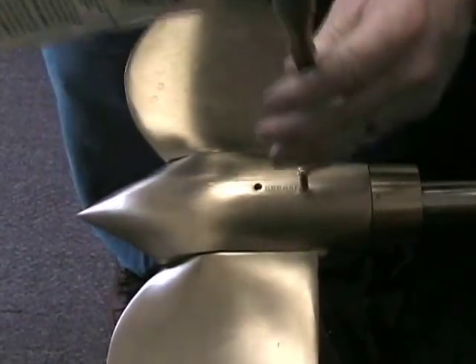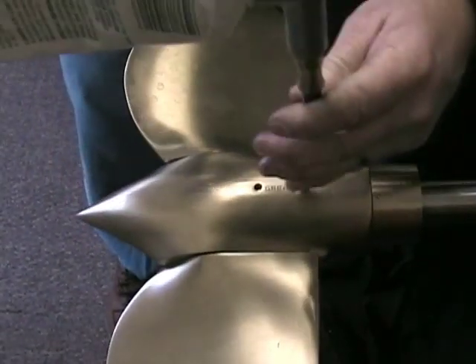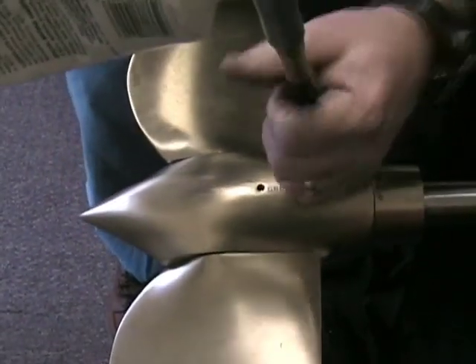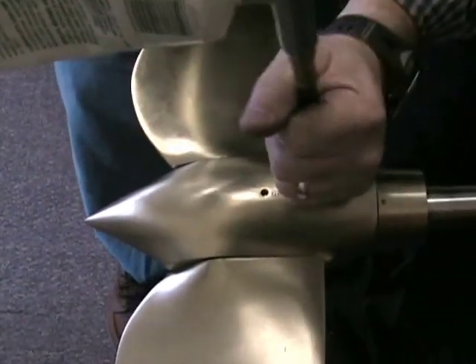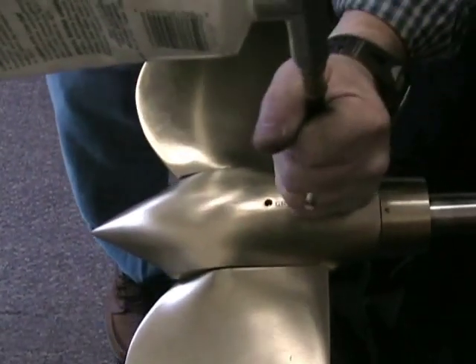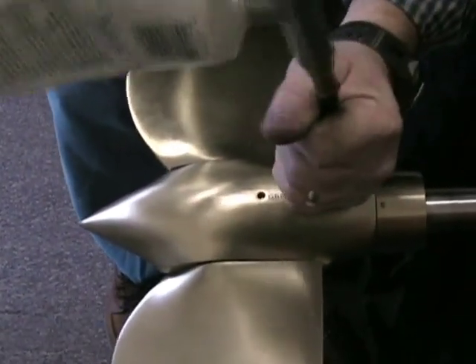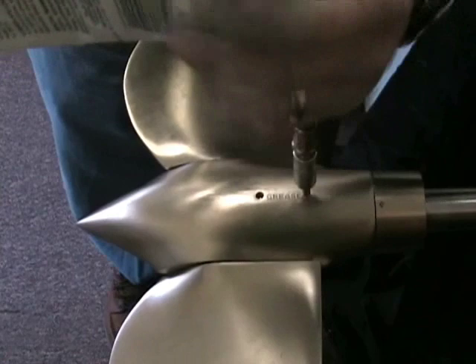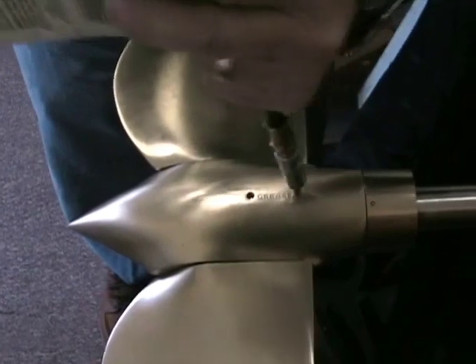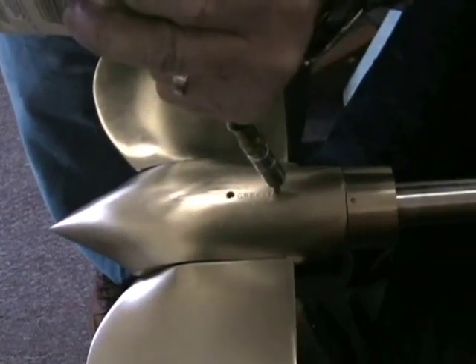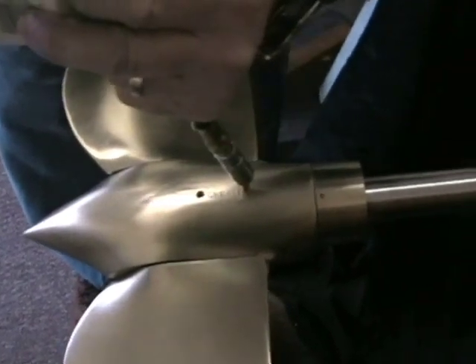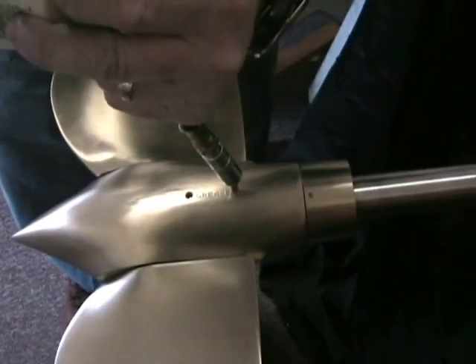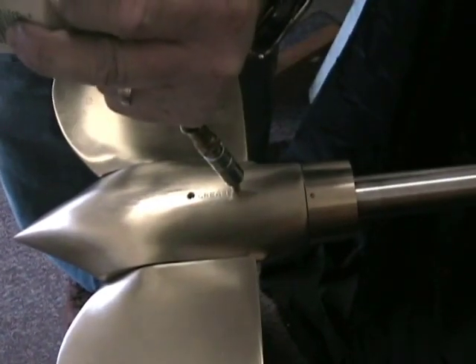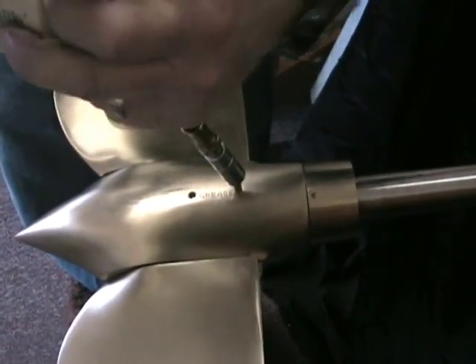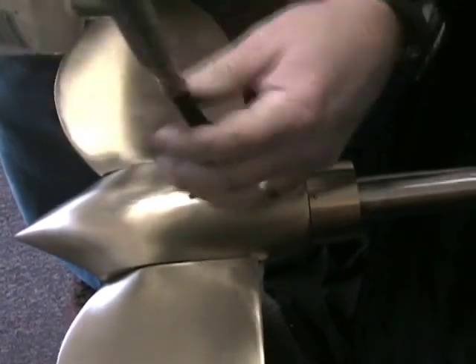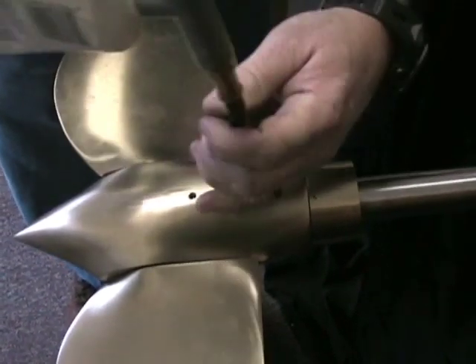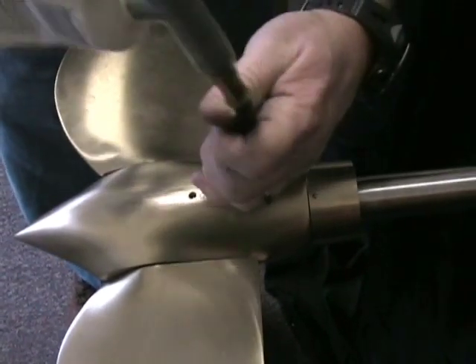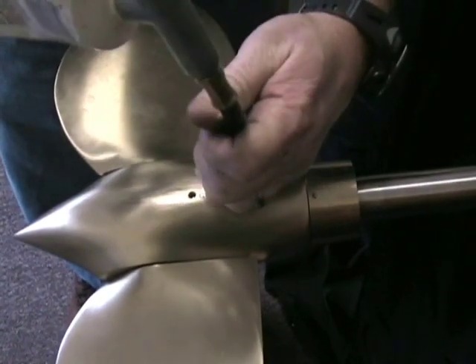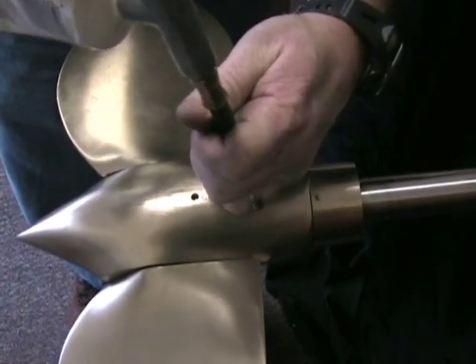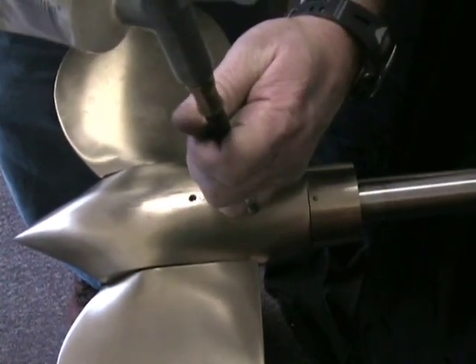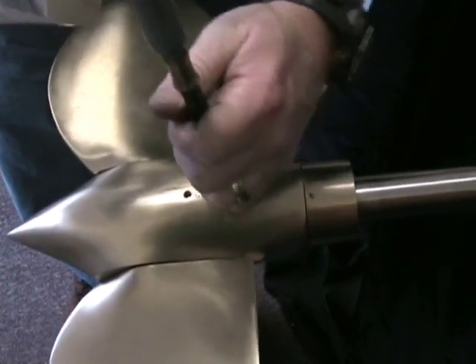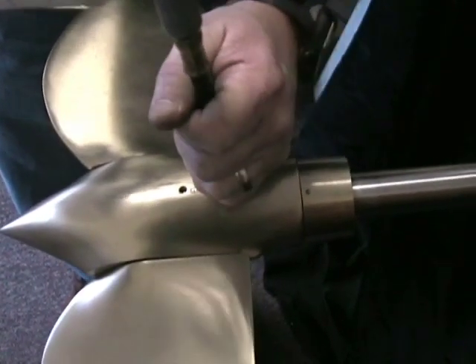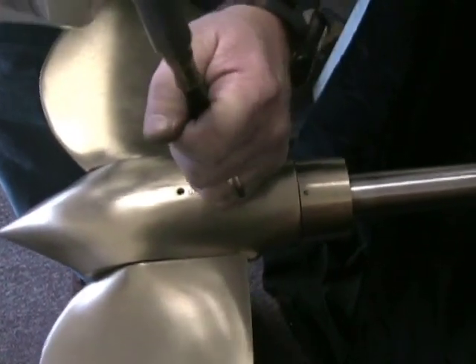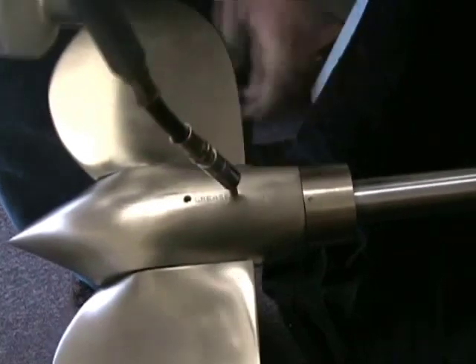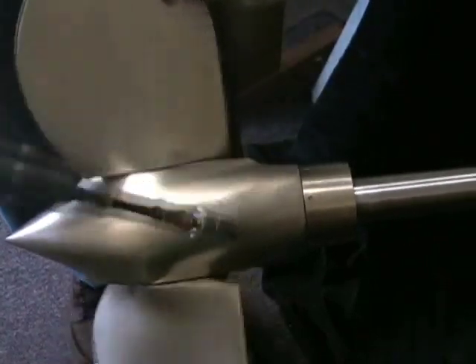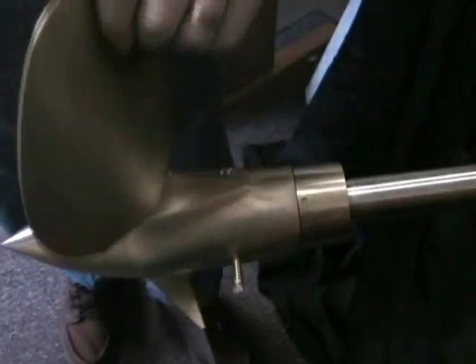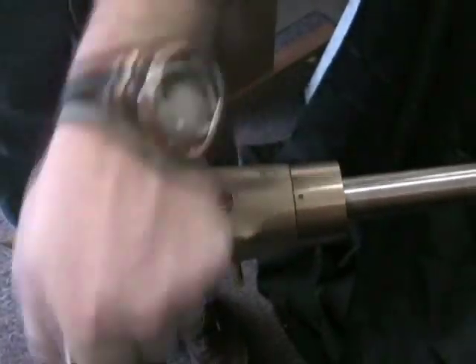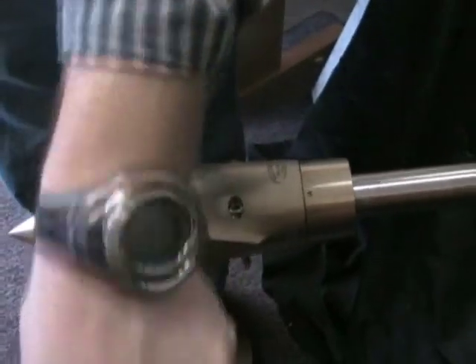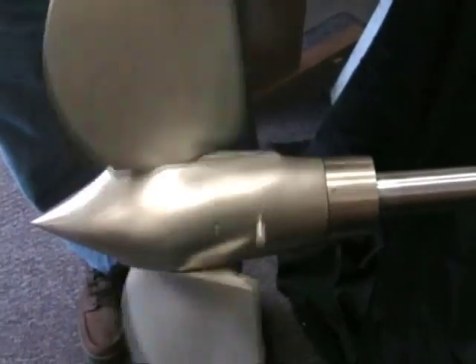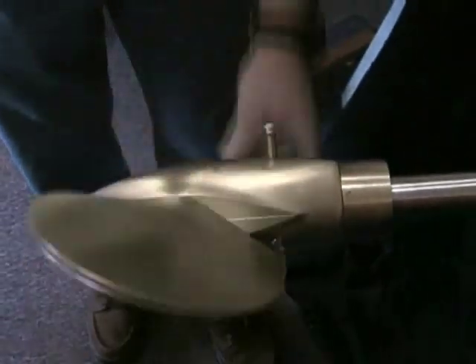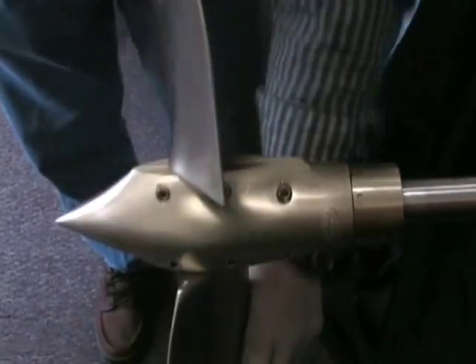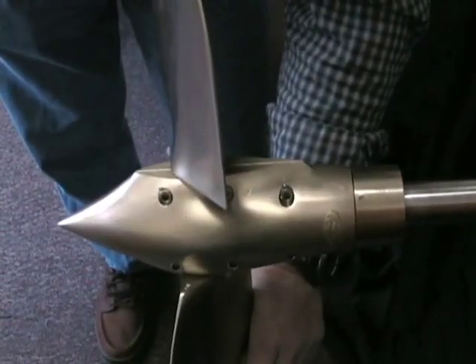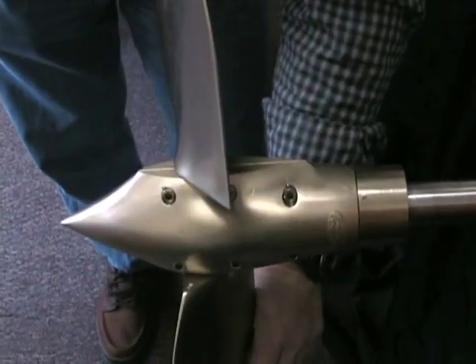And then again, another pump of grease goes into the propeller. Rotate the propeller from forward to reverse.